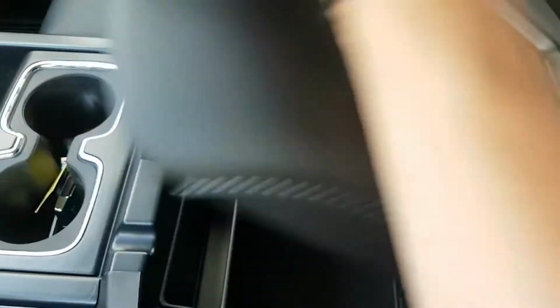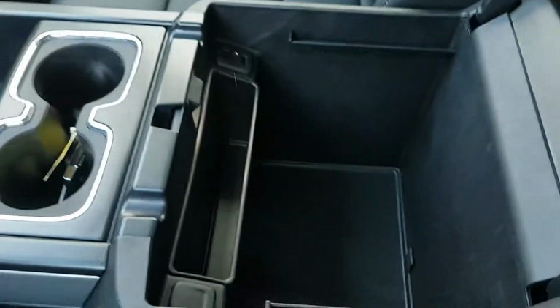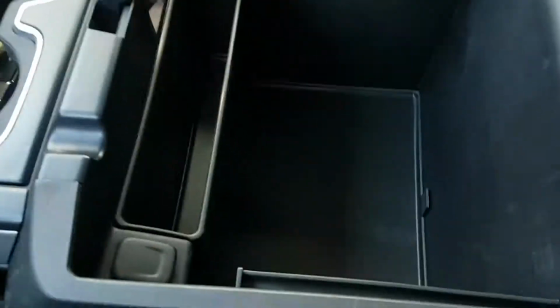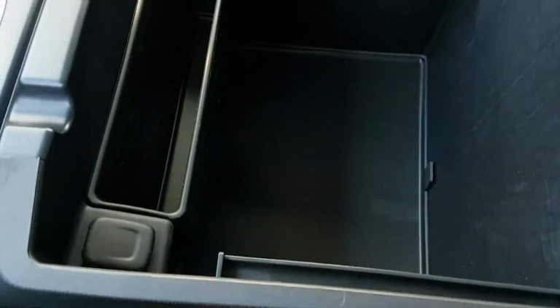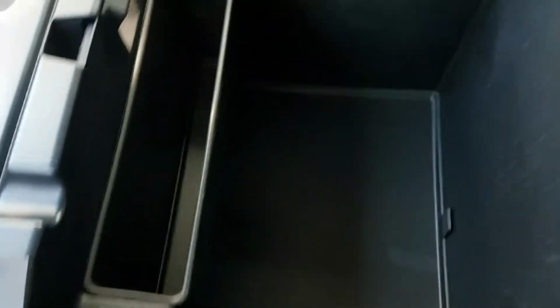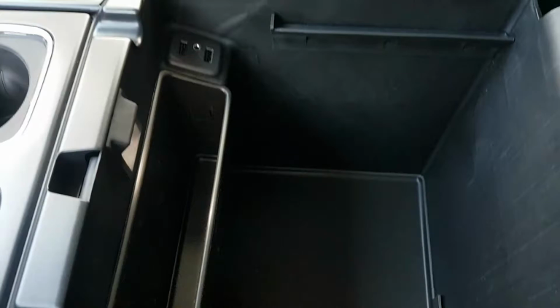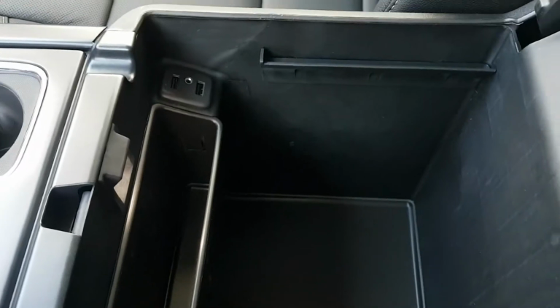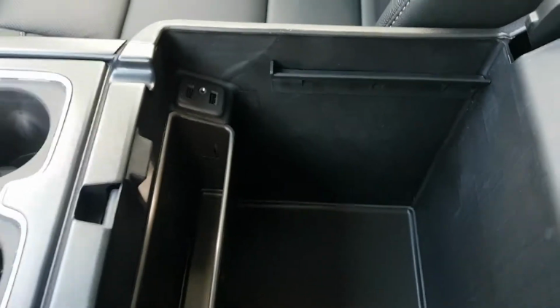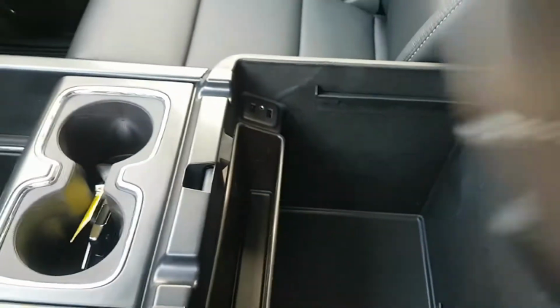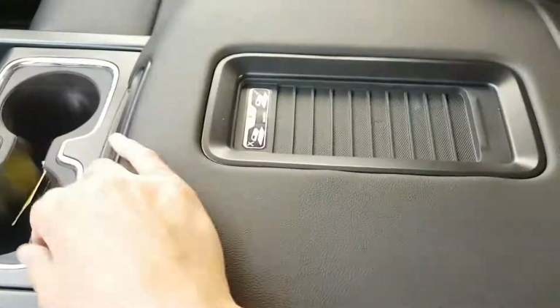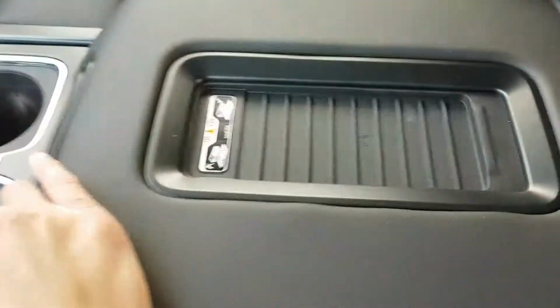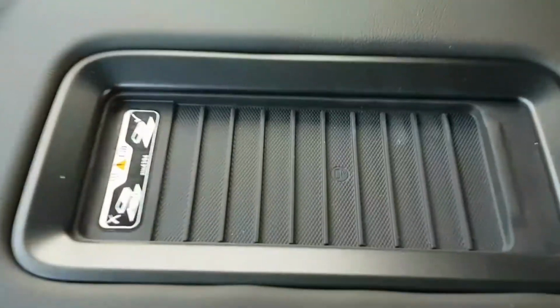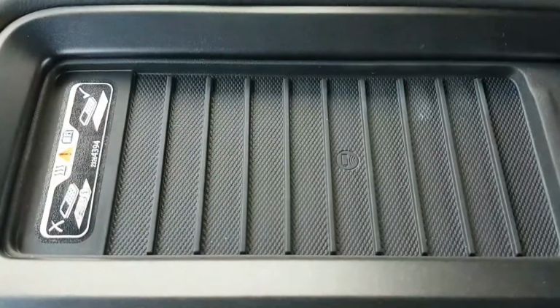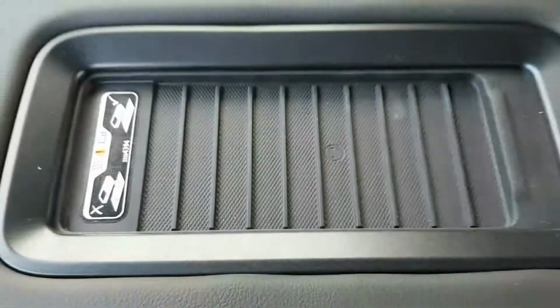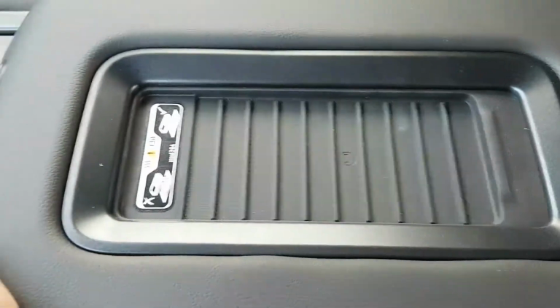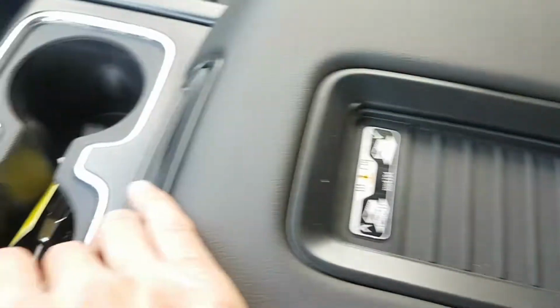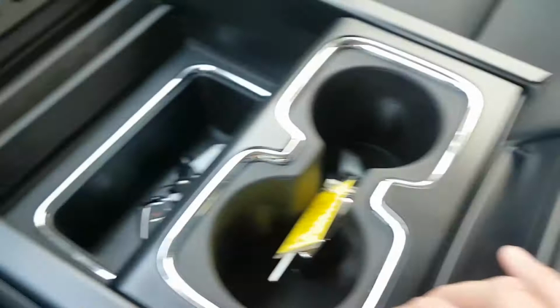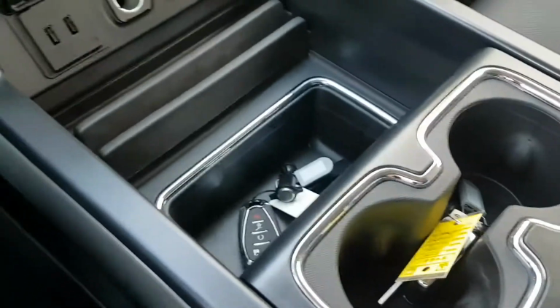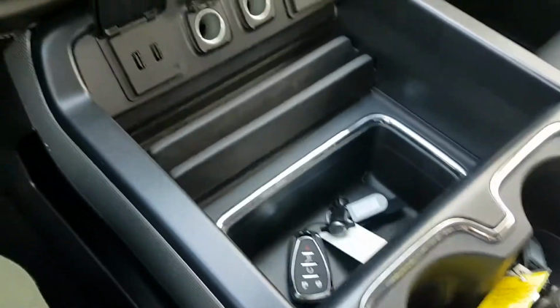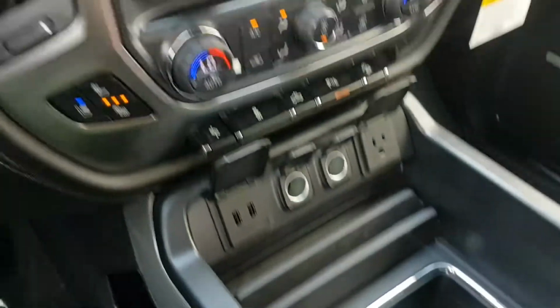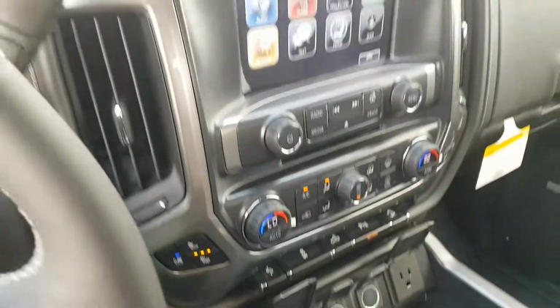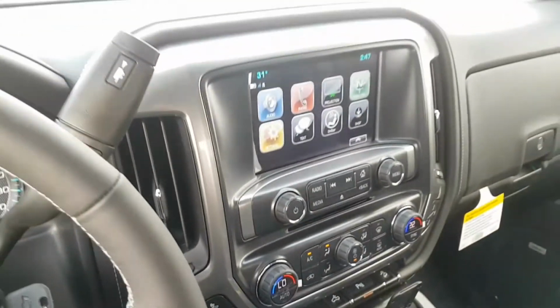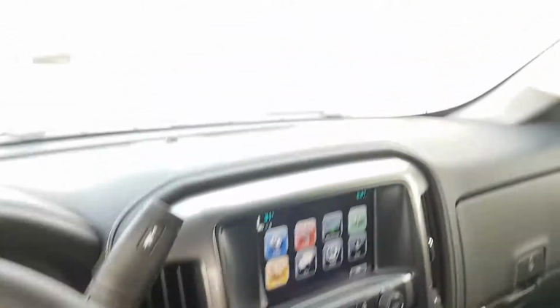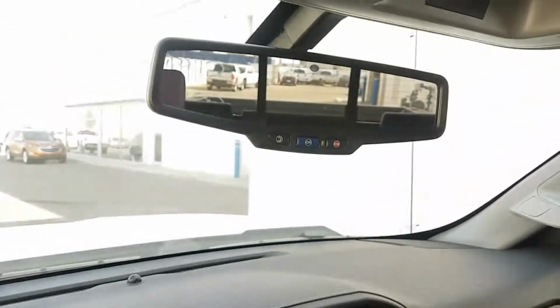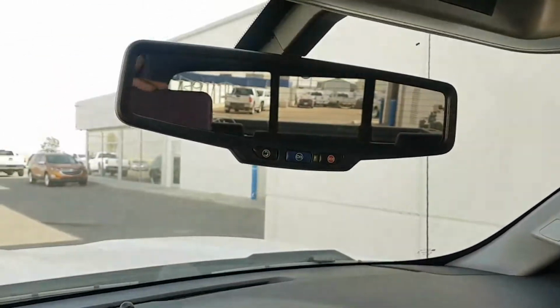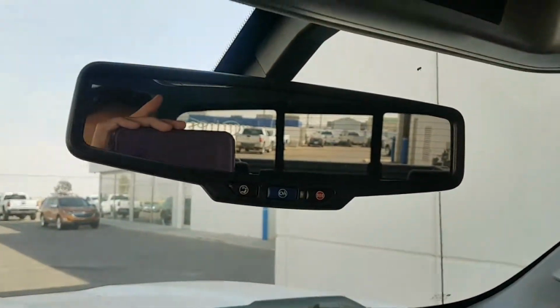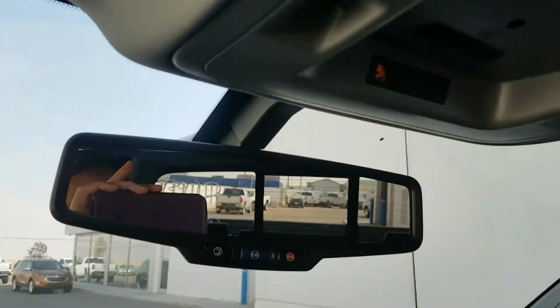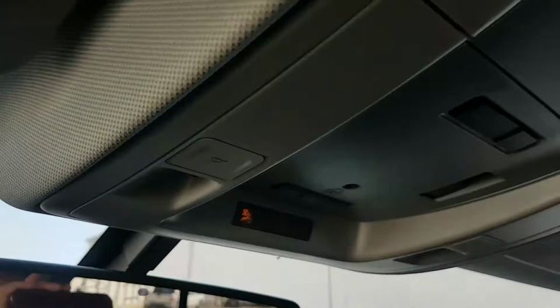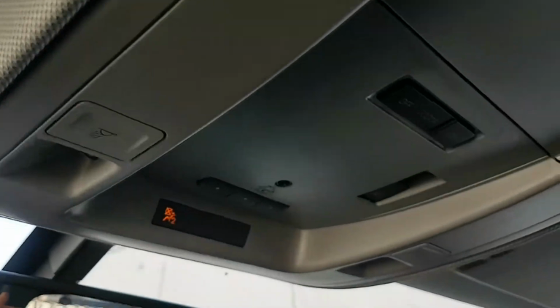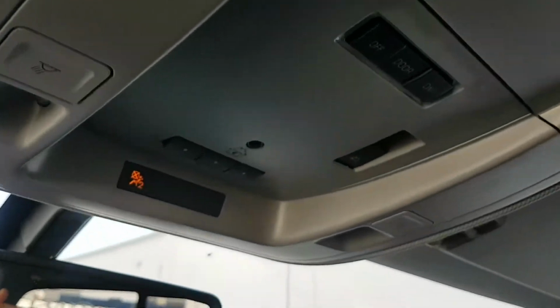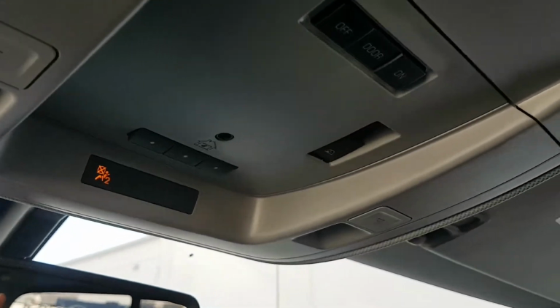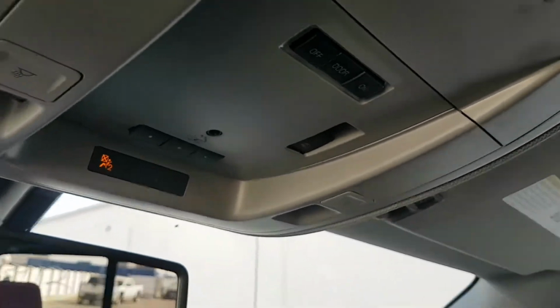Tons of storage here as well as more auxiliary input. This here is a wireless charging port for your handheld device. Cup holders, OnStar controls are on the mirror, and we have a garage door transmitter as well.